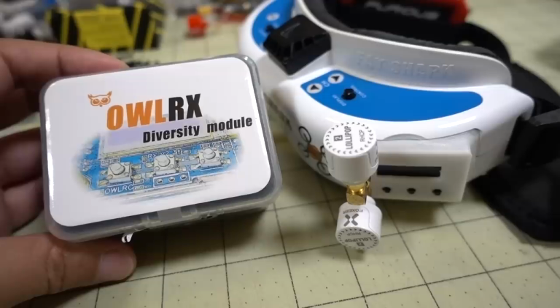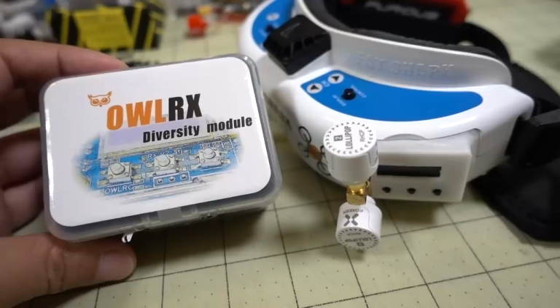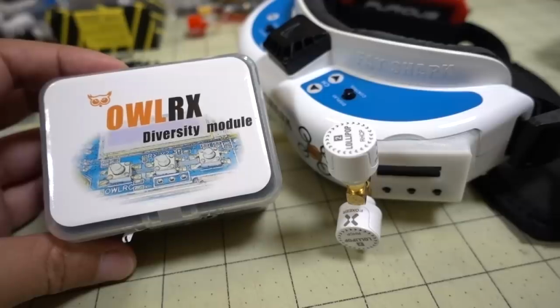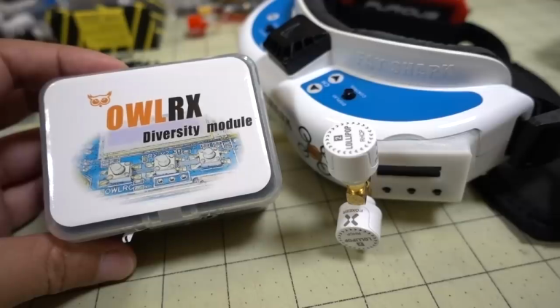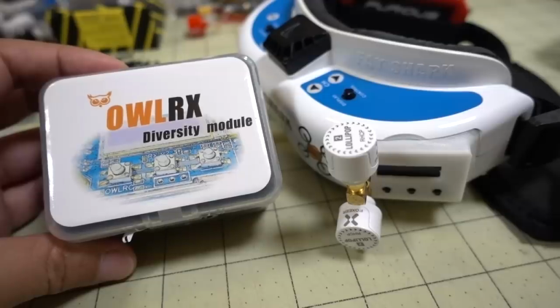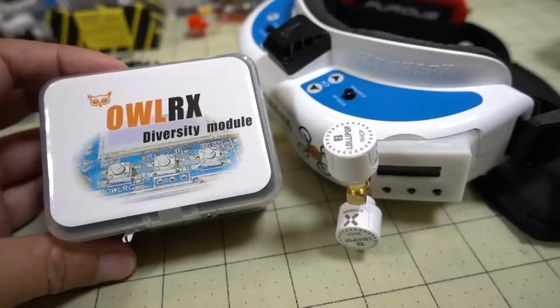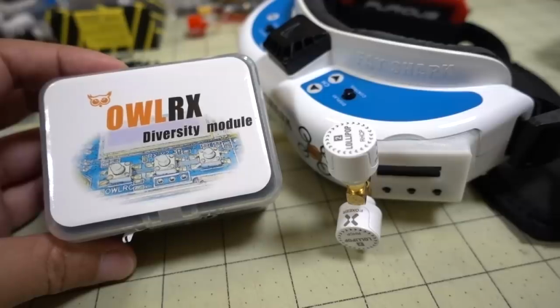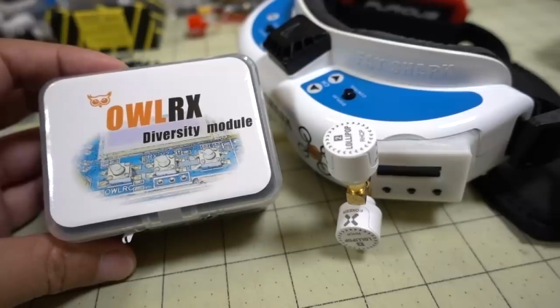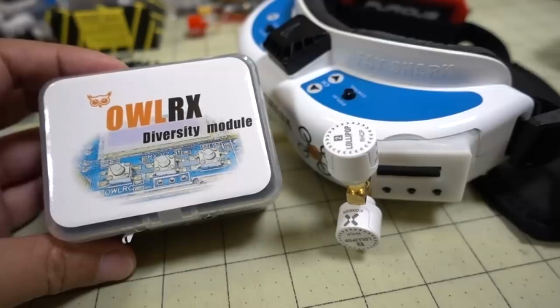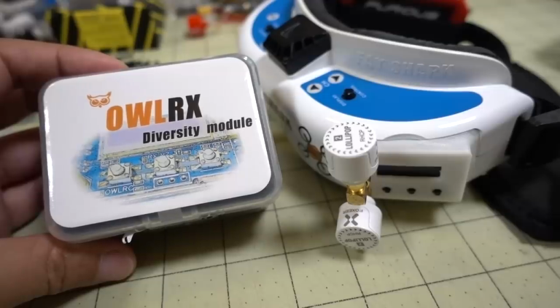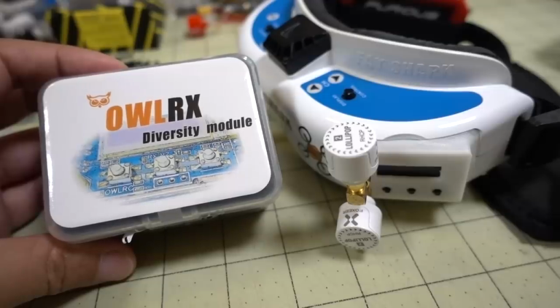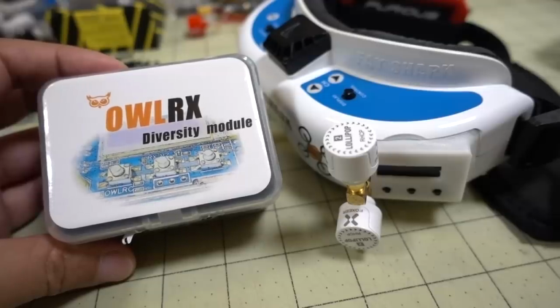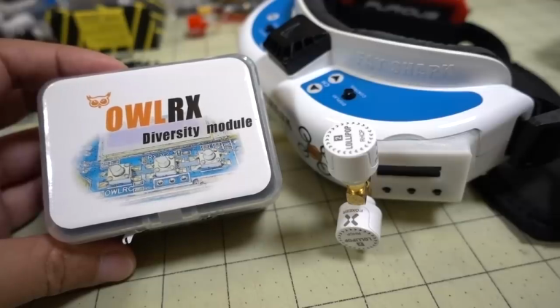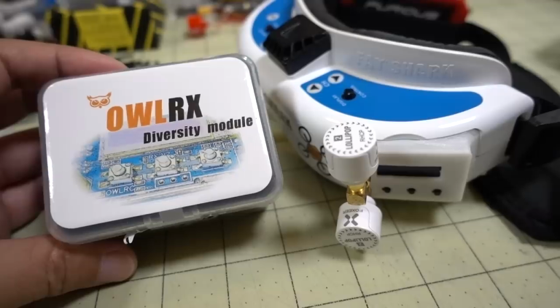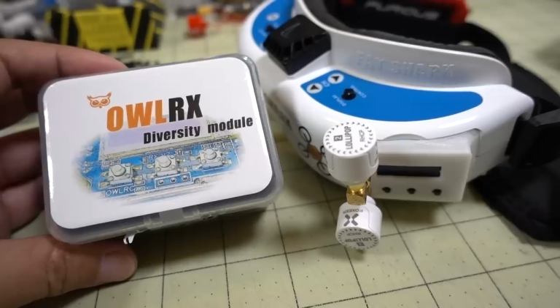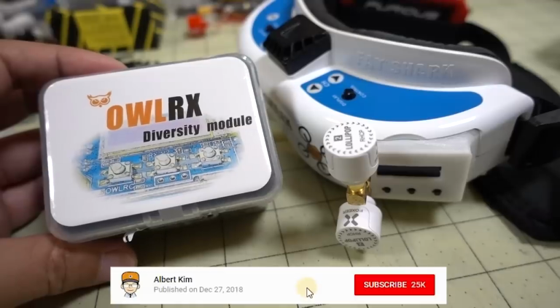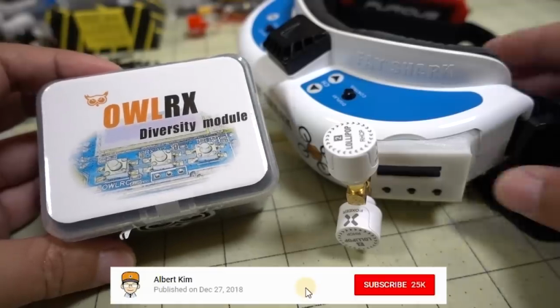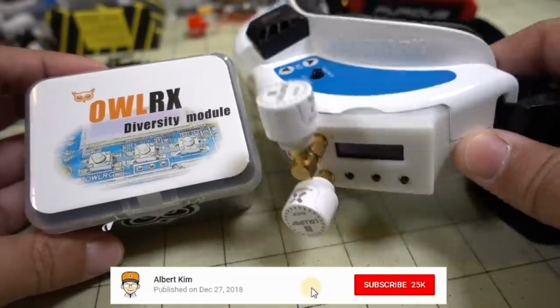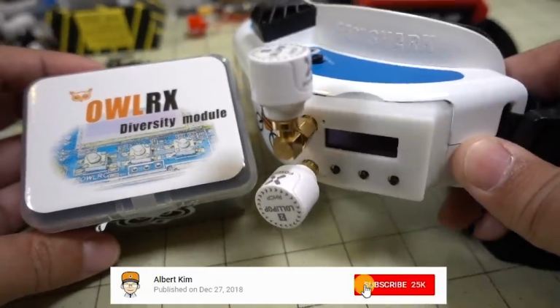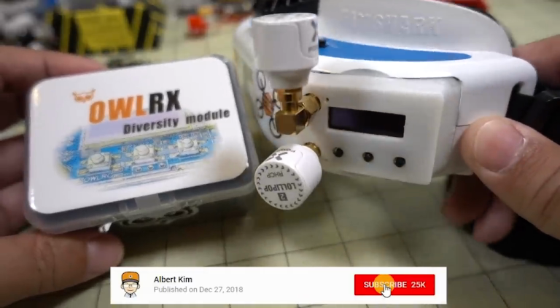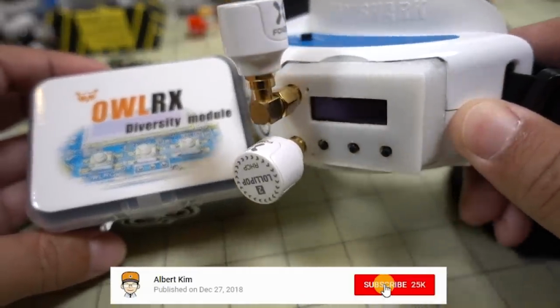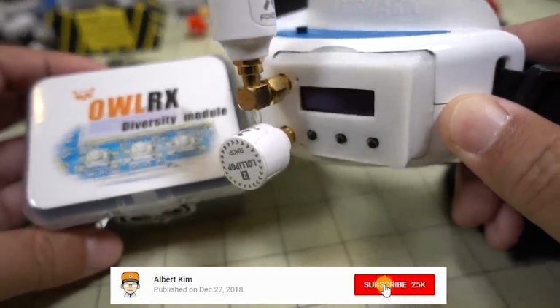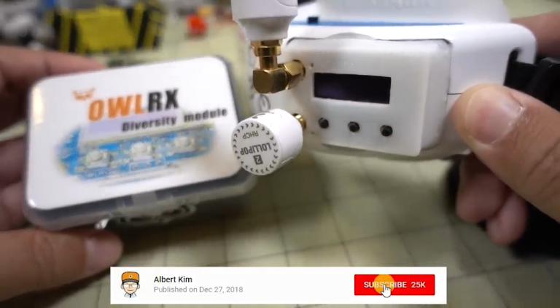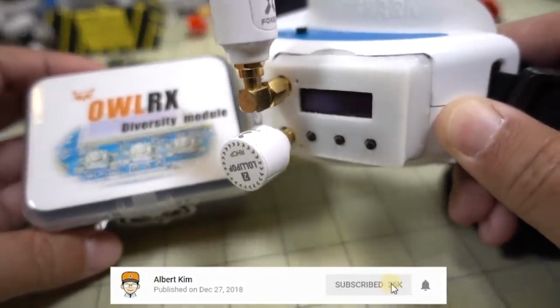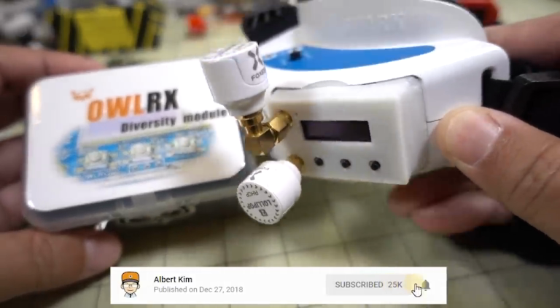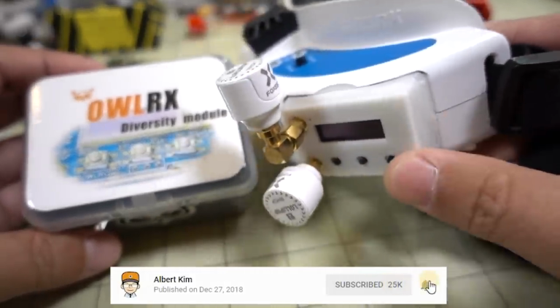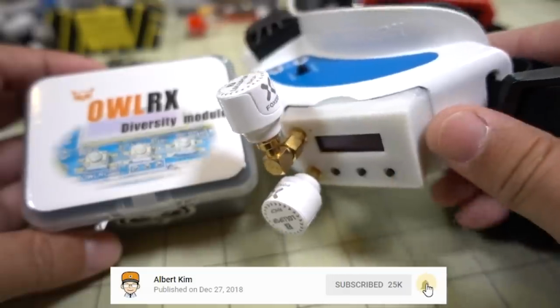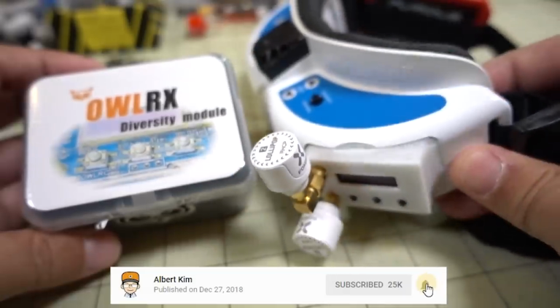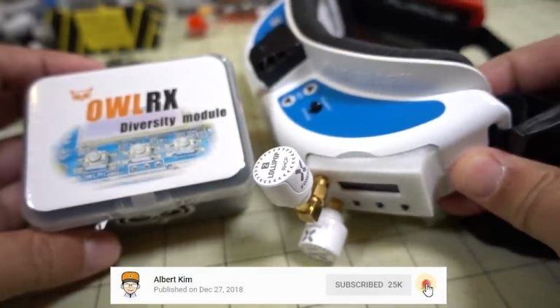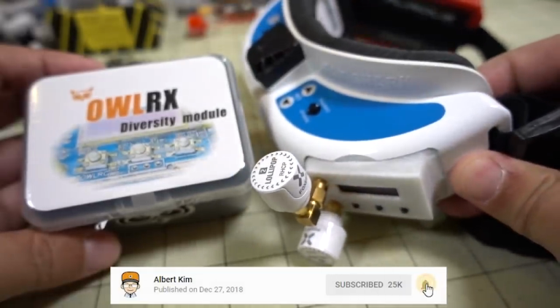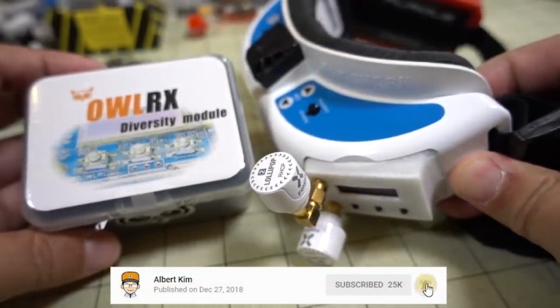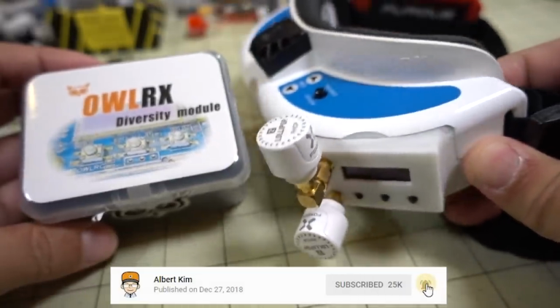In this video we're checking out the Owl RX Diversity Receiver Module for your Fat Shark Goggles. This is from Owl RC. I have it installed here, and I have a 3D-printed cover for my Dominator V3s.